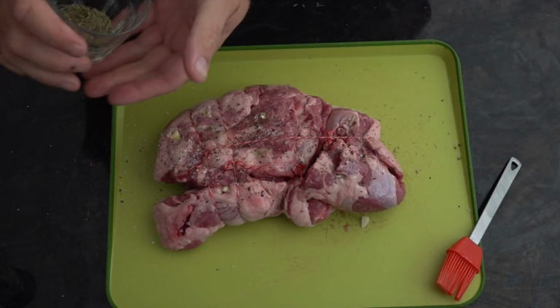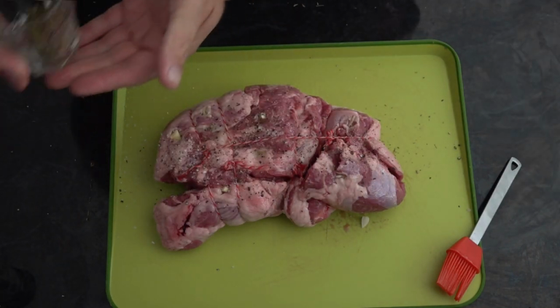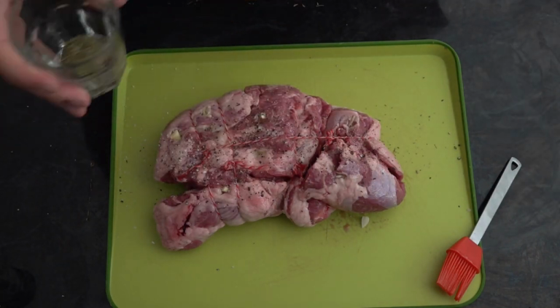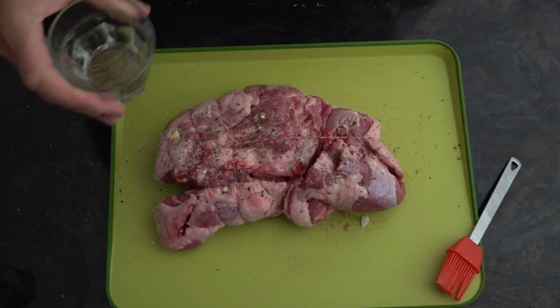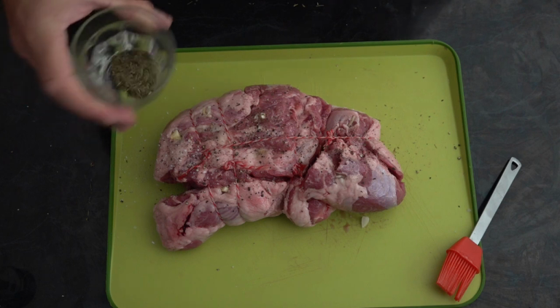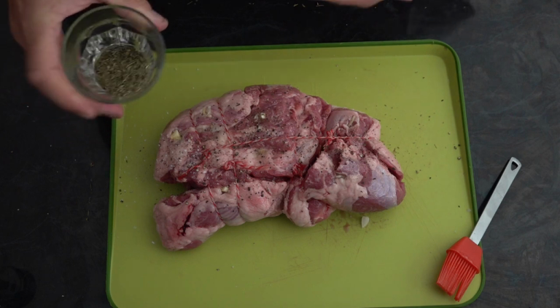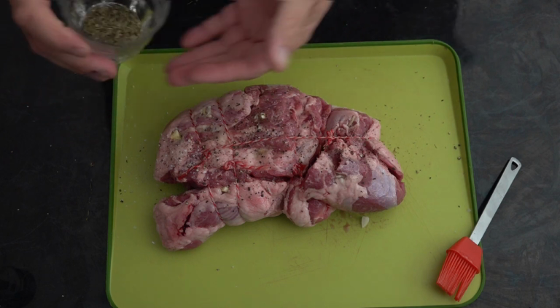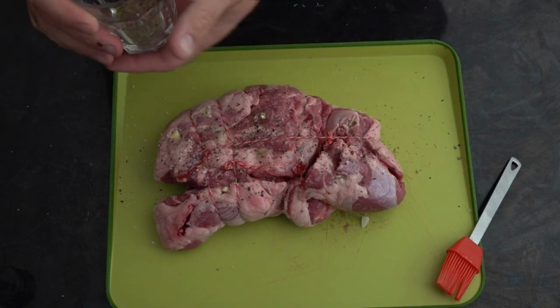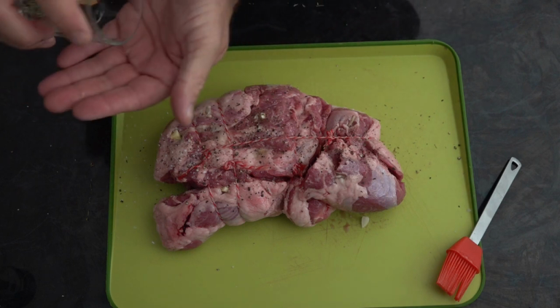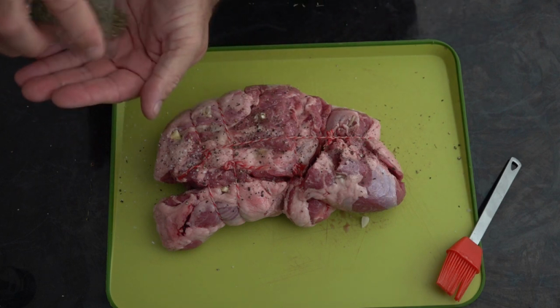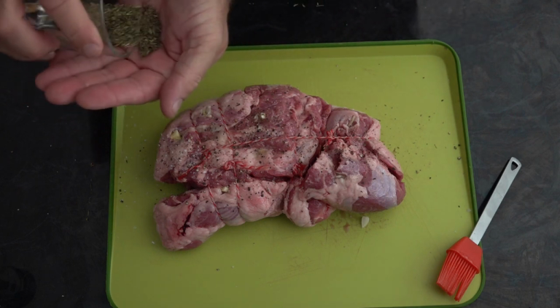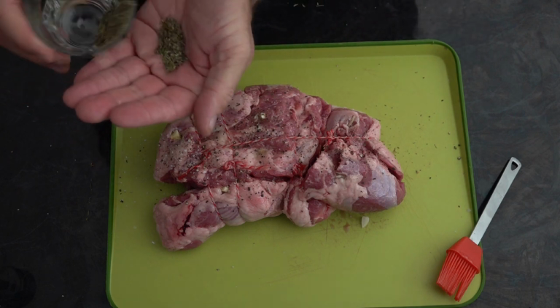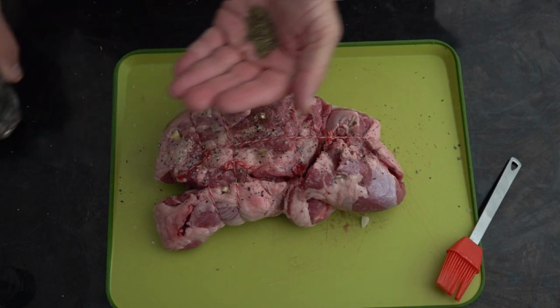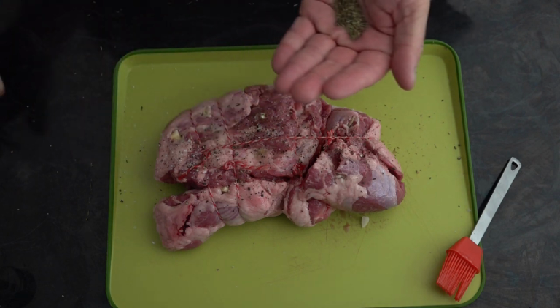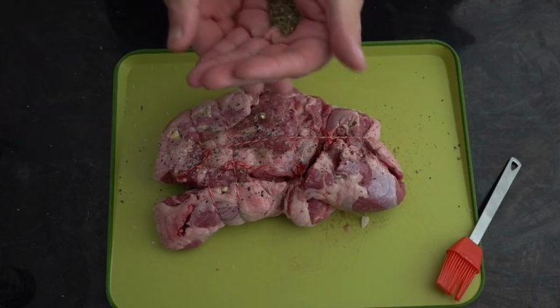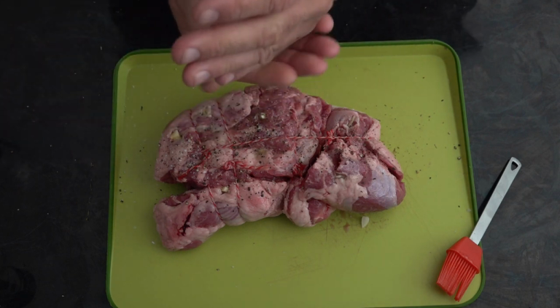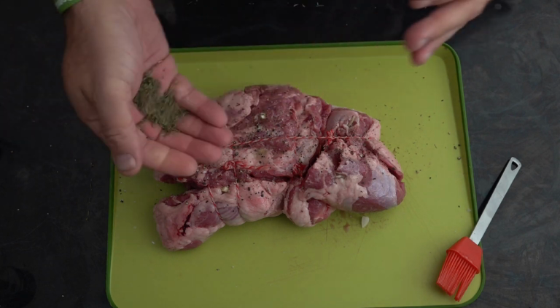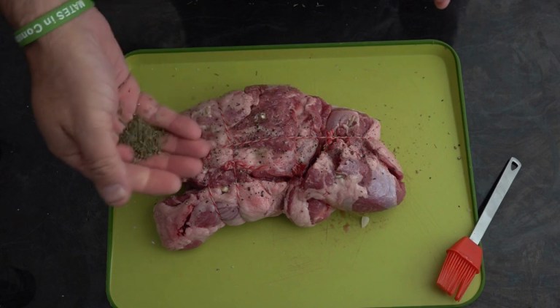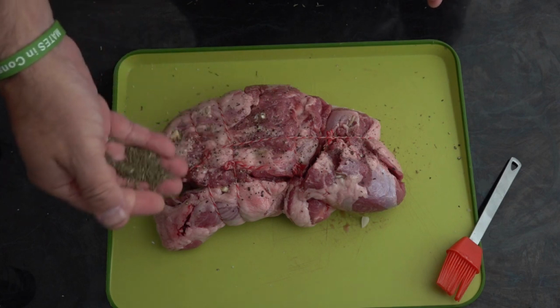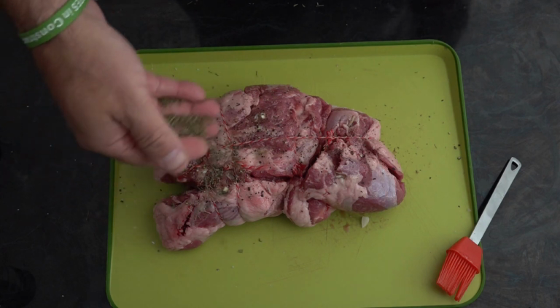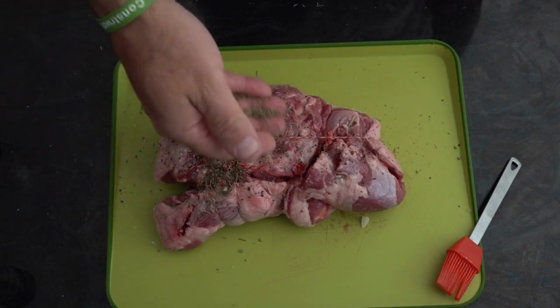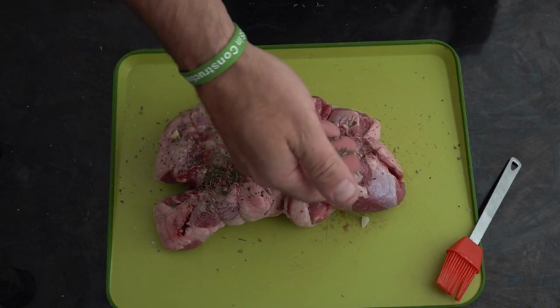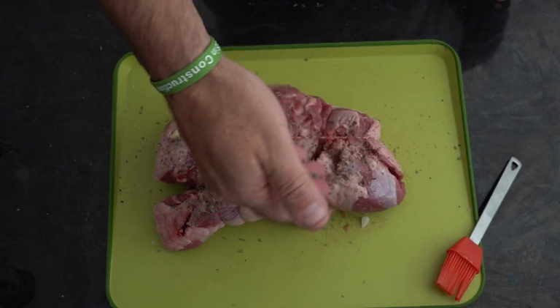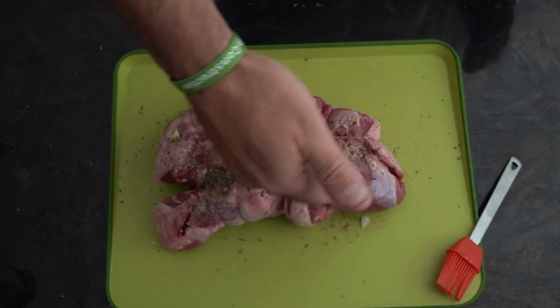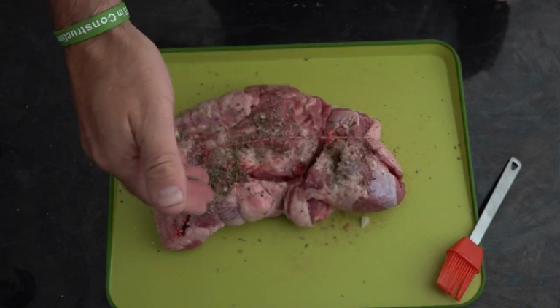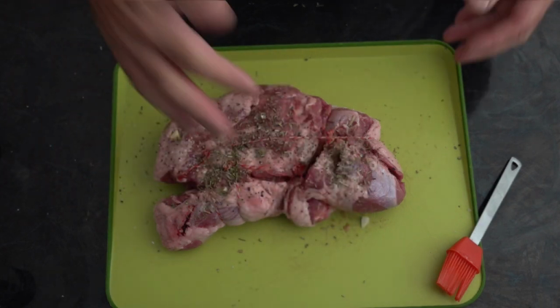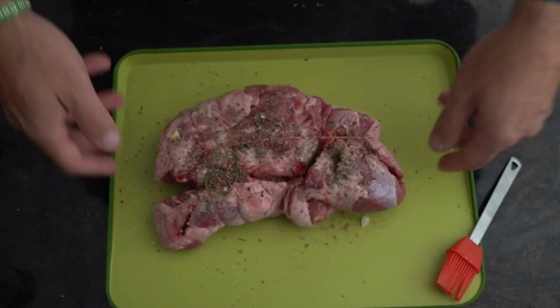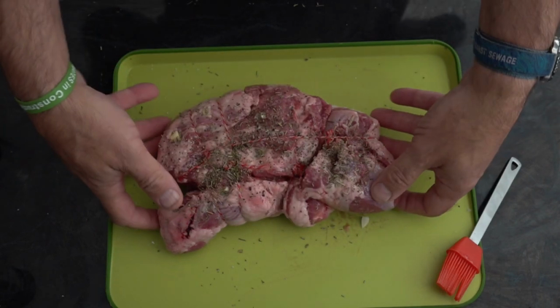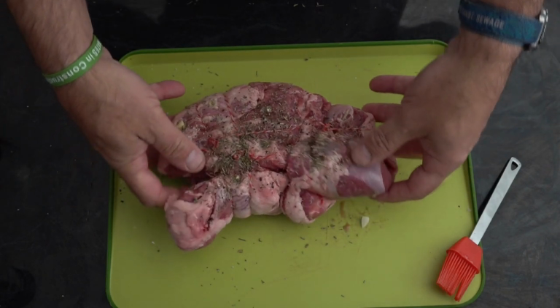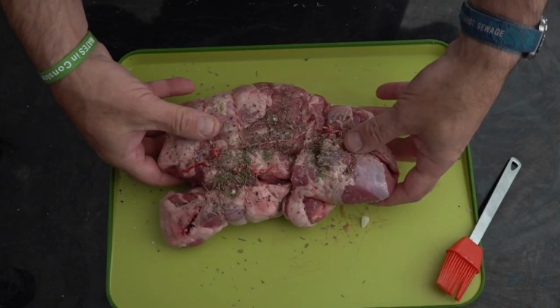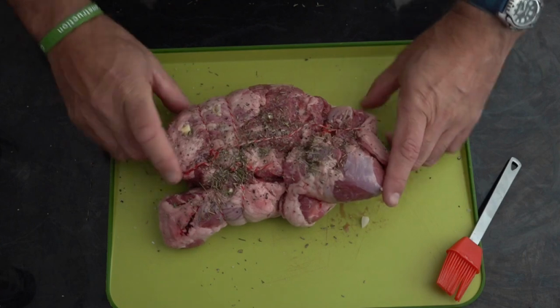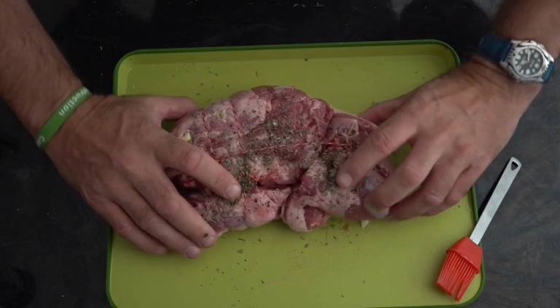Two tablespoons of thyme and rosemary — we're just going to sprinkle some of that over, and then we'll turn it over and do the other side.